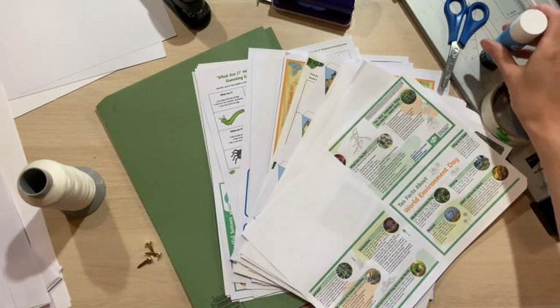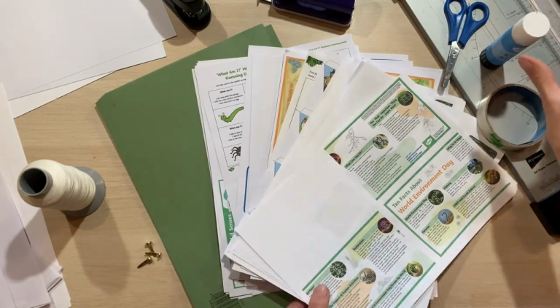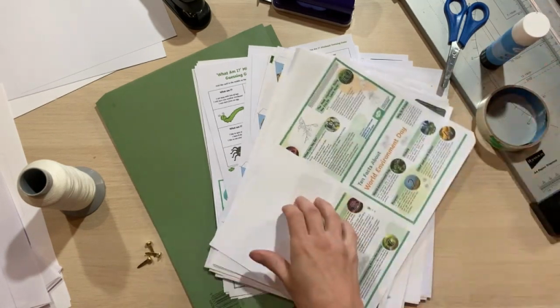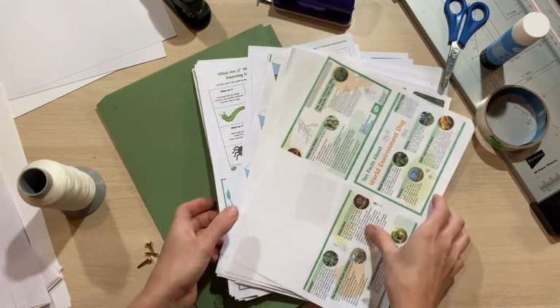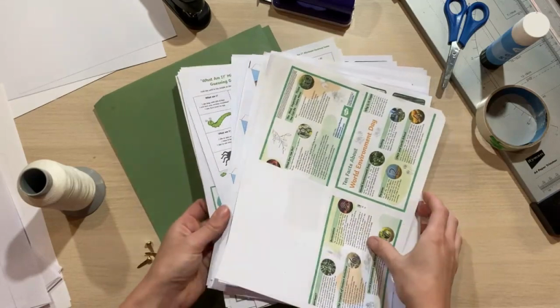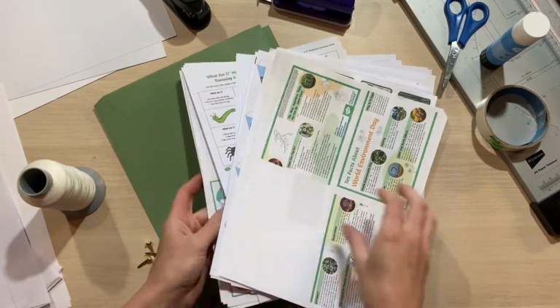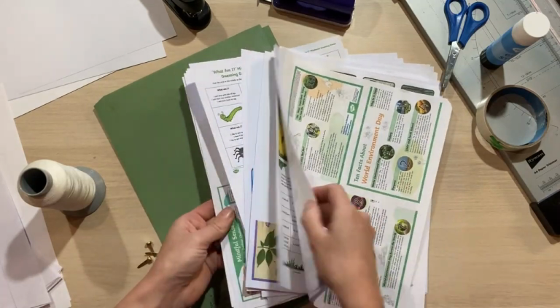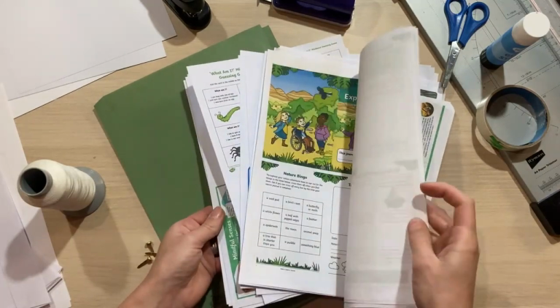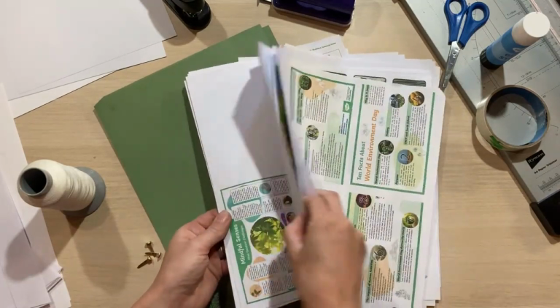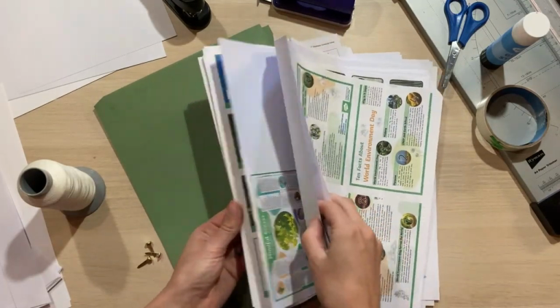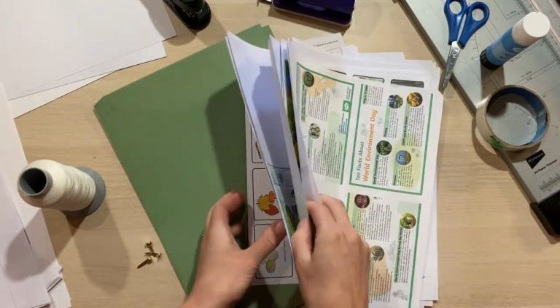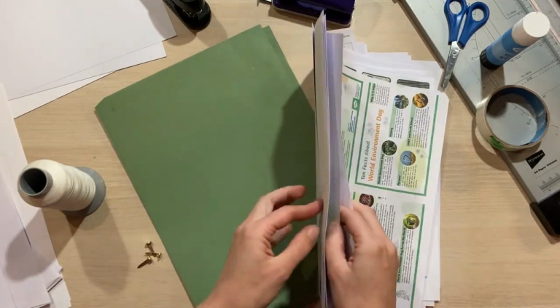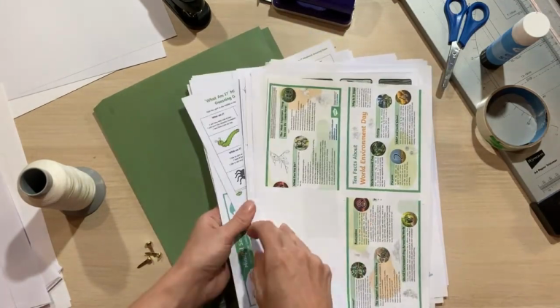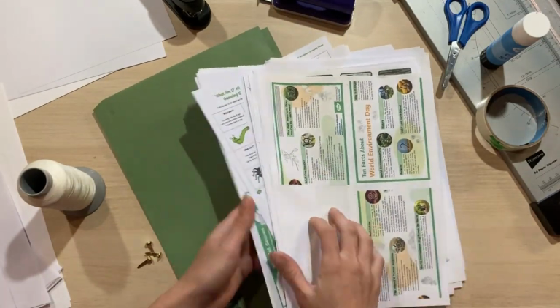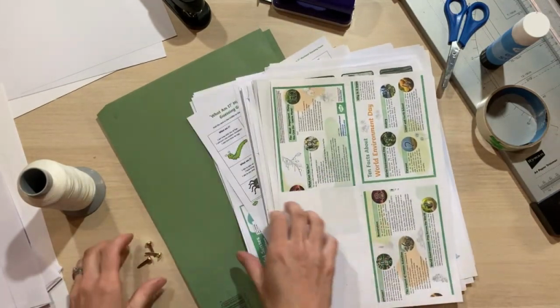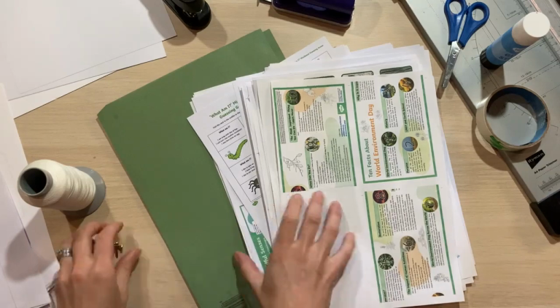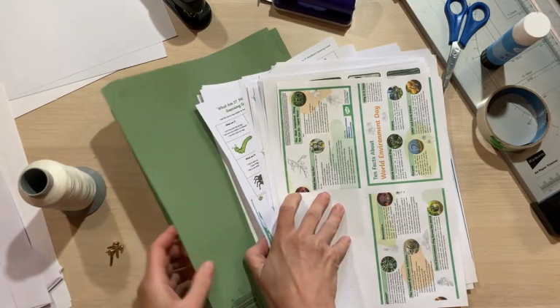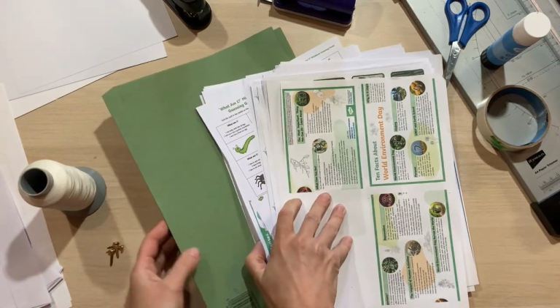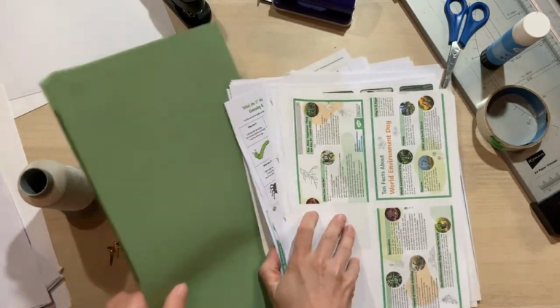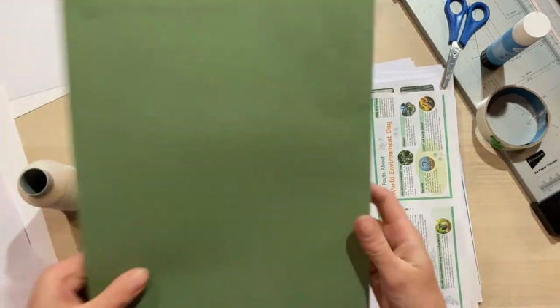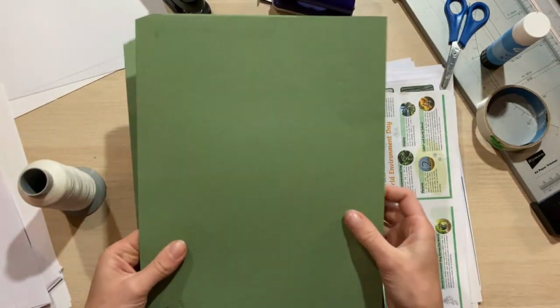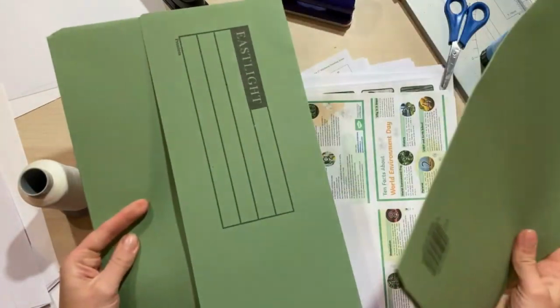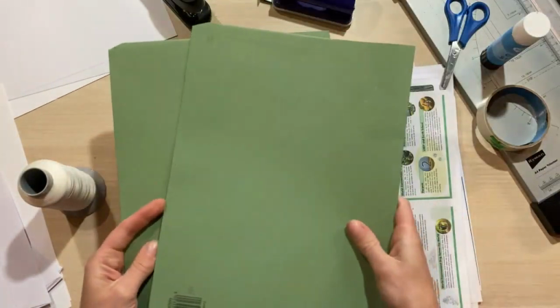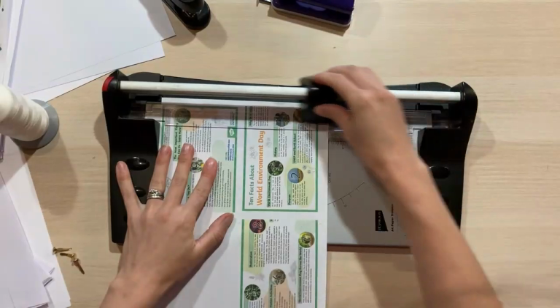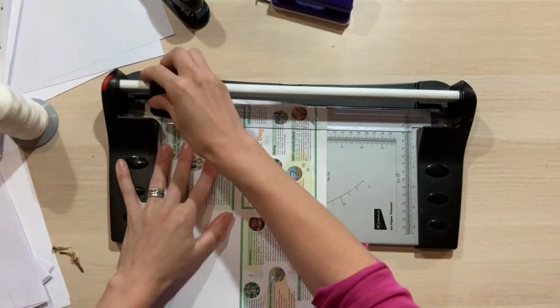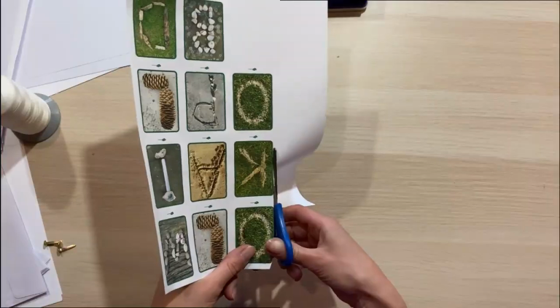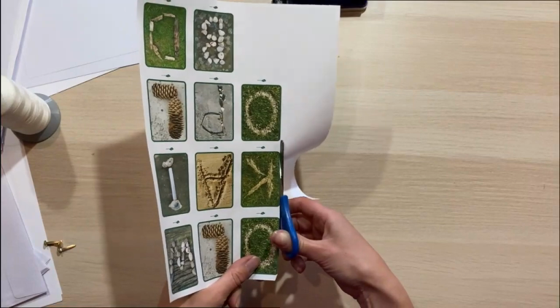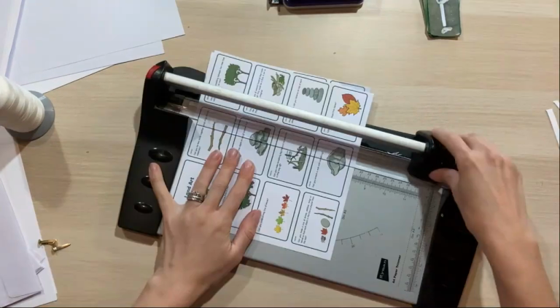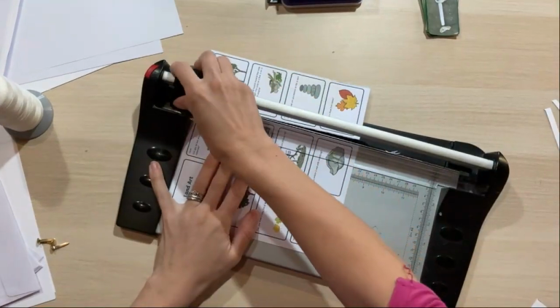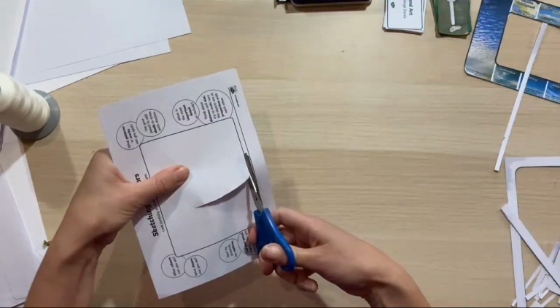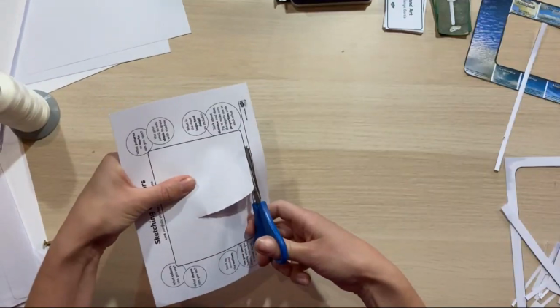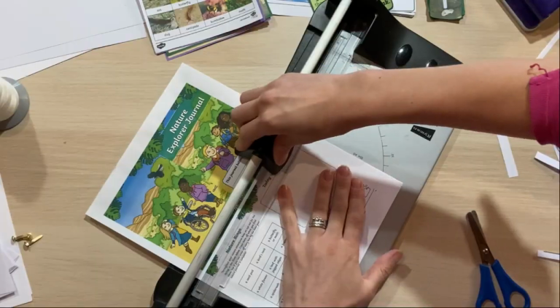I've printed out everything that I know my children find interesting and I'm going to see if I can squeeze it all in, but I actually have two files in case there's not enough room in one. Then it's spending a bit of time cutting everything out ready to go in our lap book.